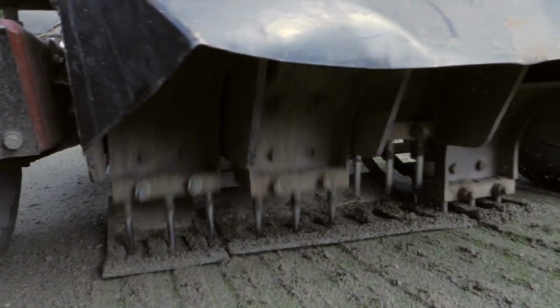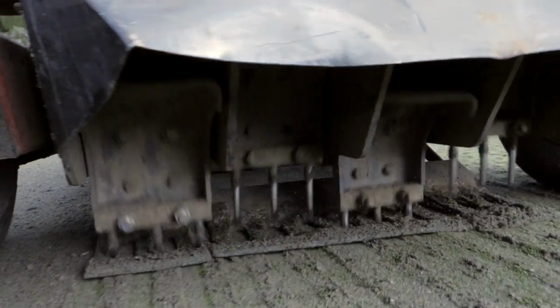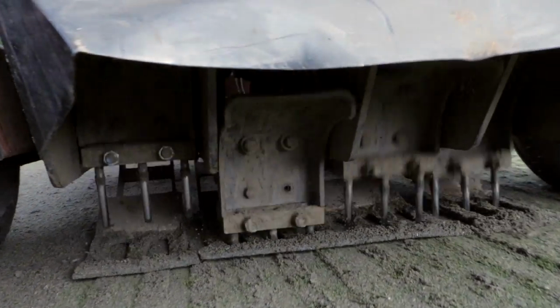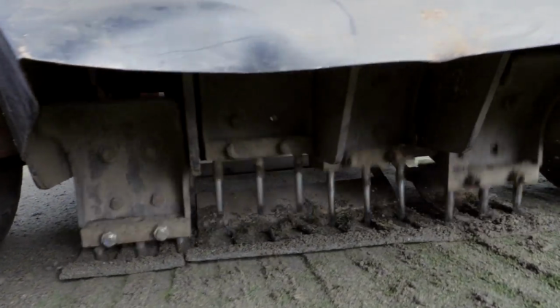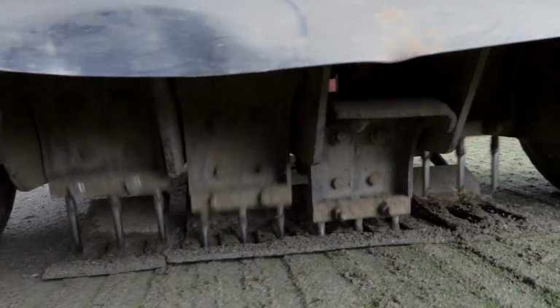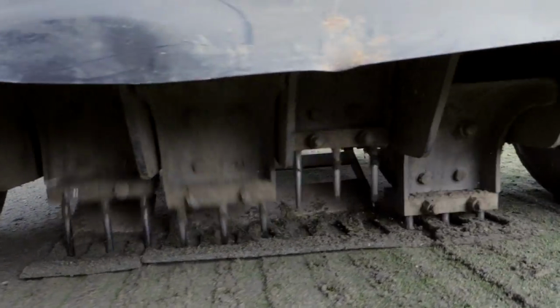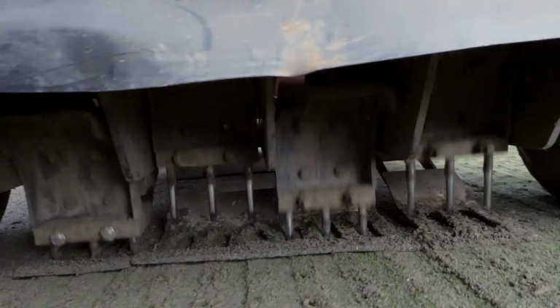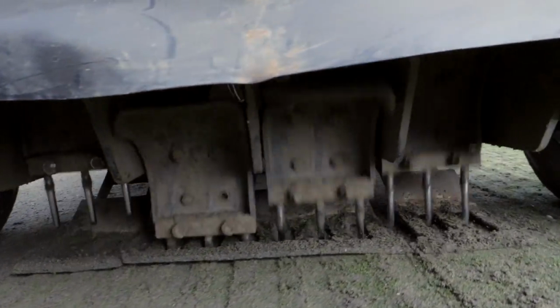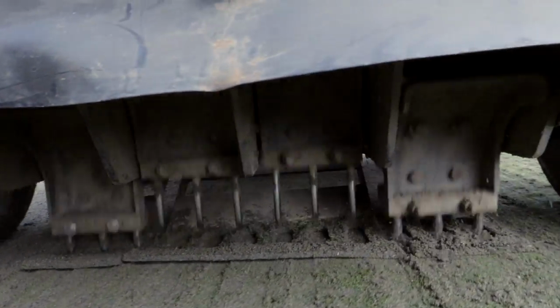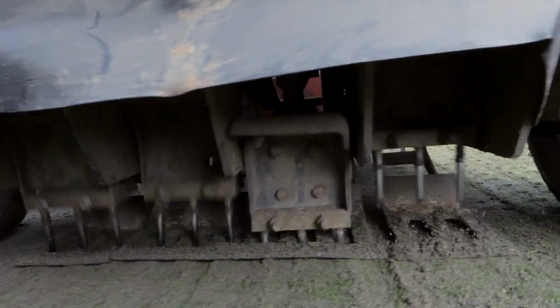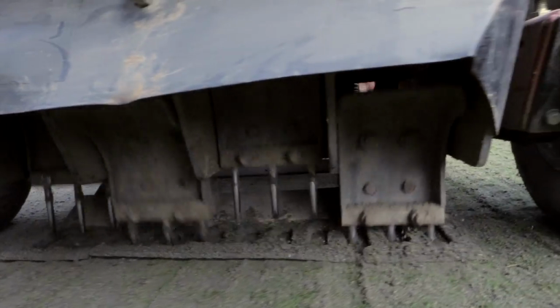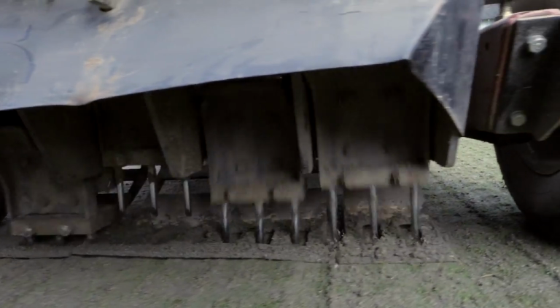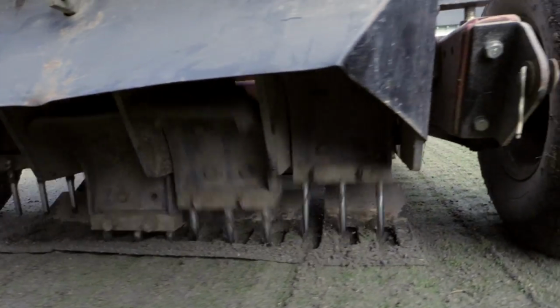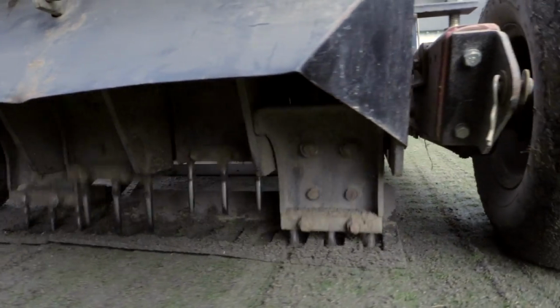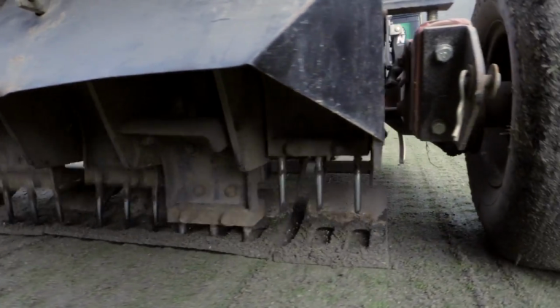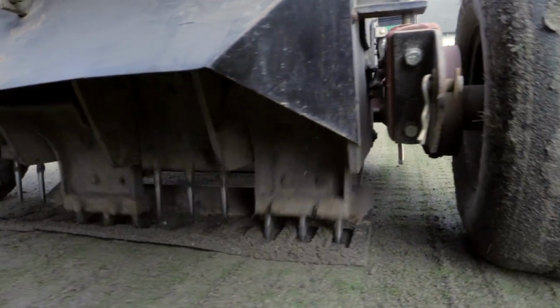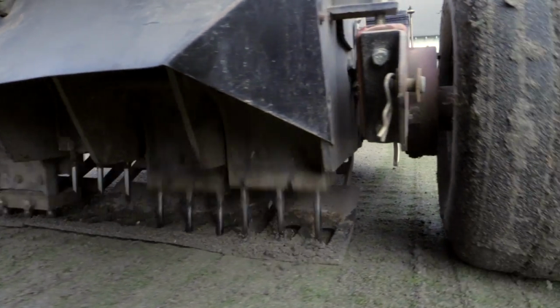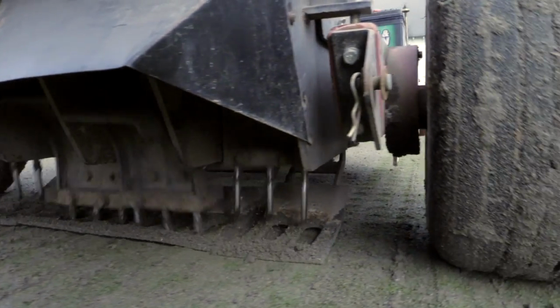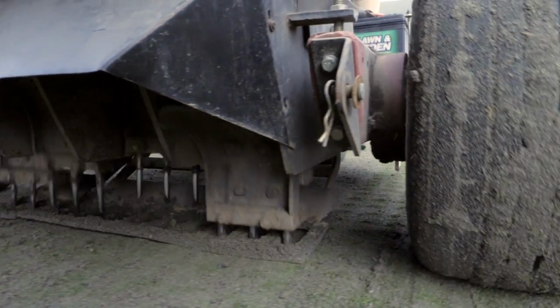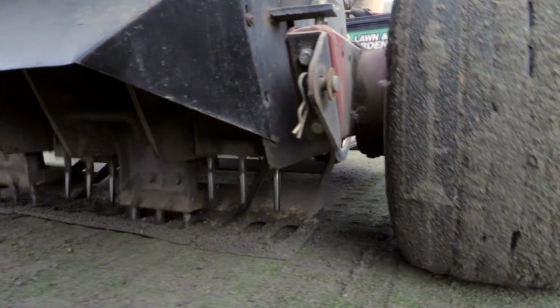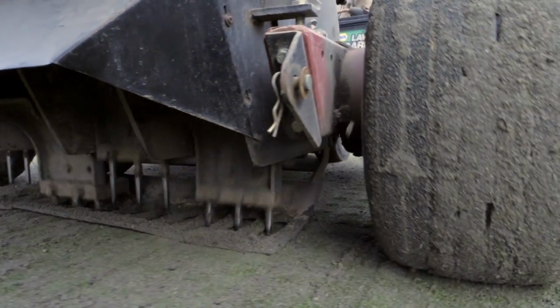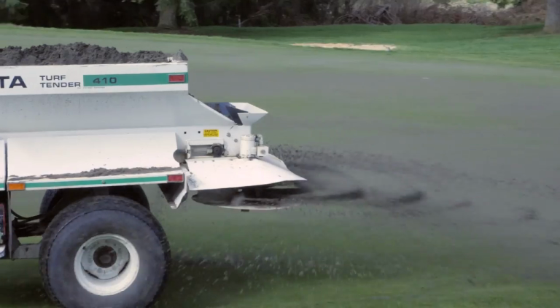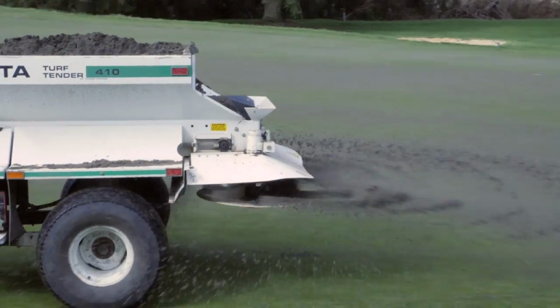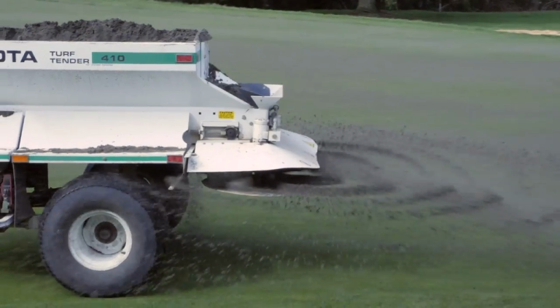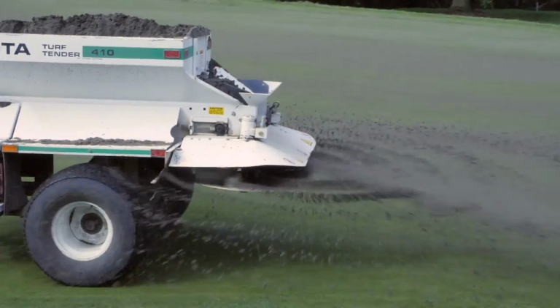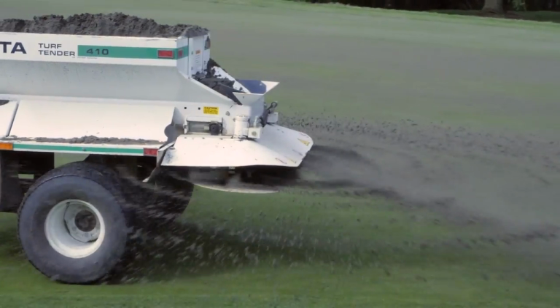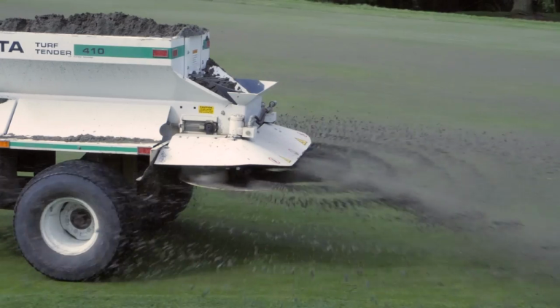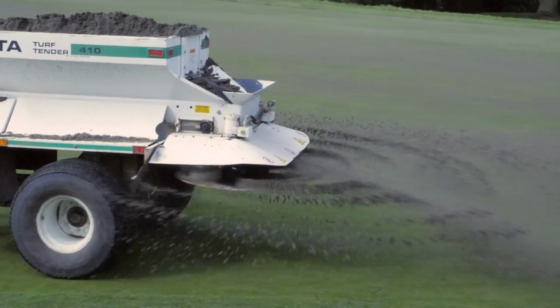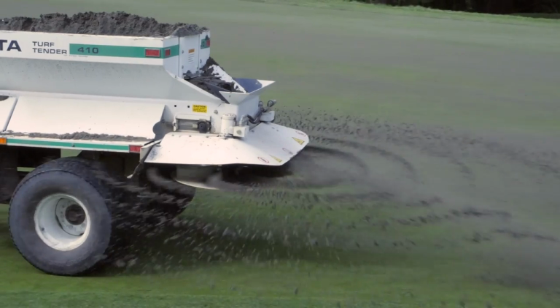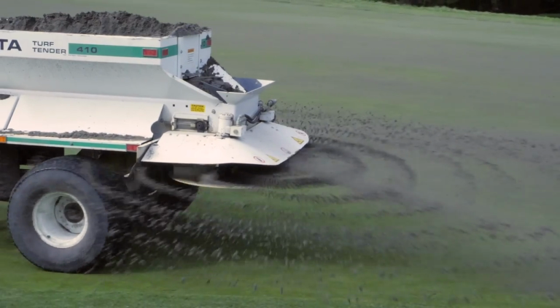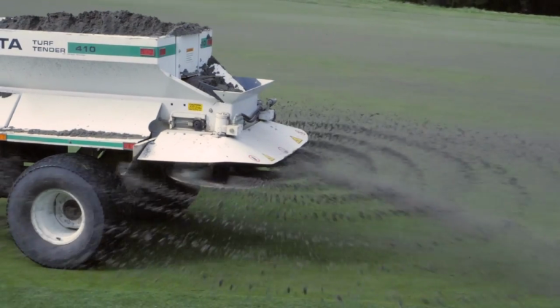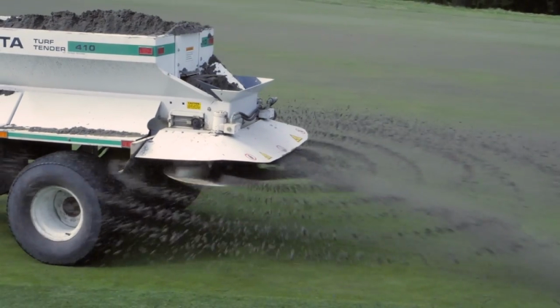The process for punching all 18 holes — we punch holes in them, that's called the airification, and then we sand, and after the sand dries we drag it in.